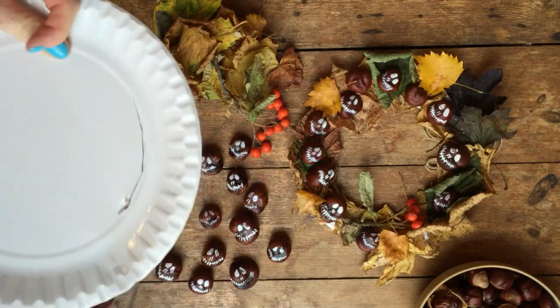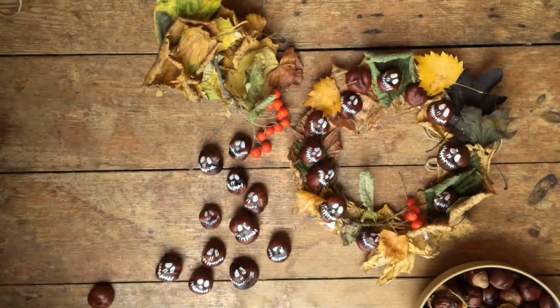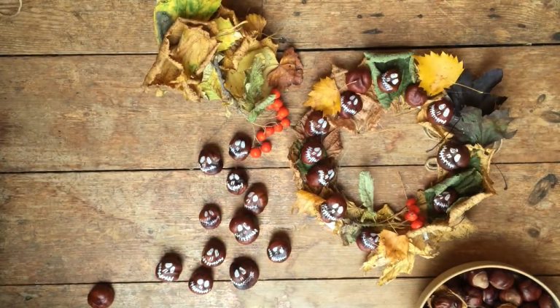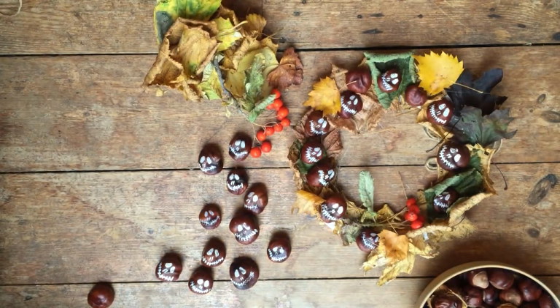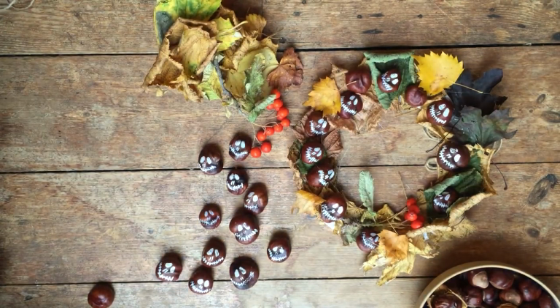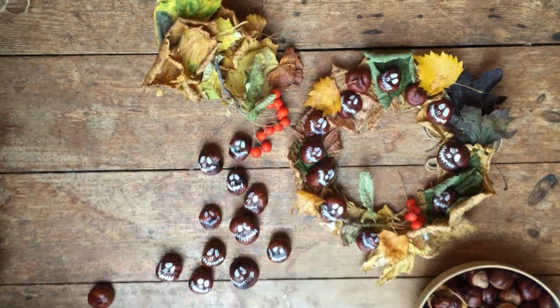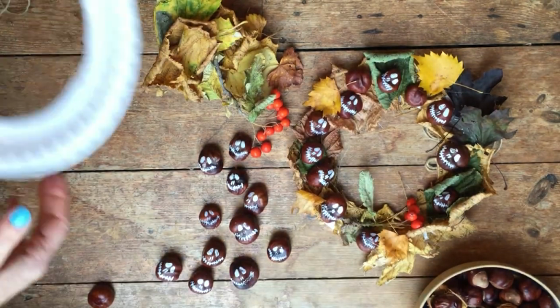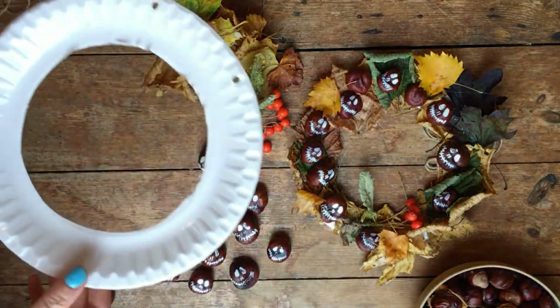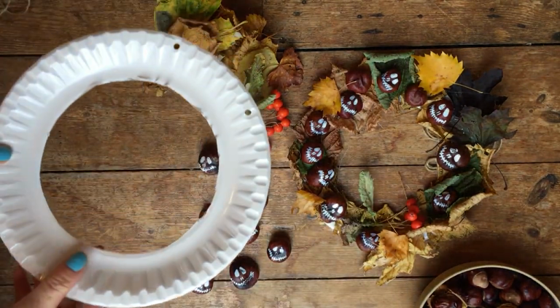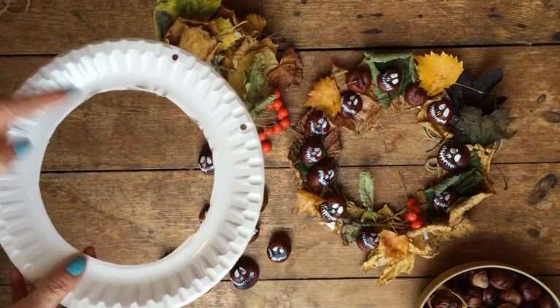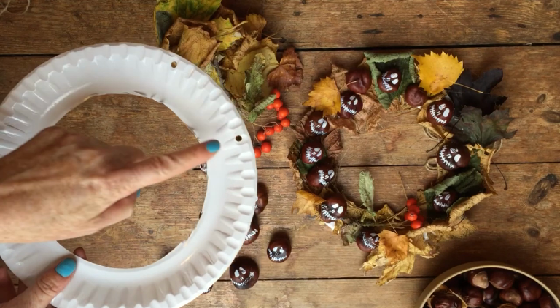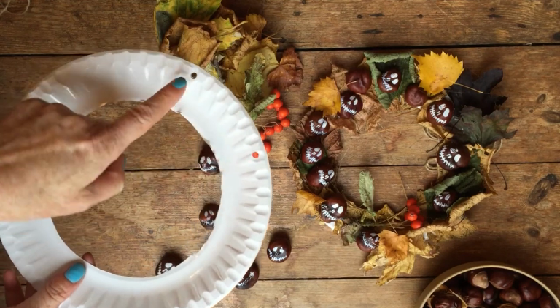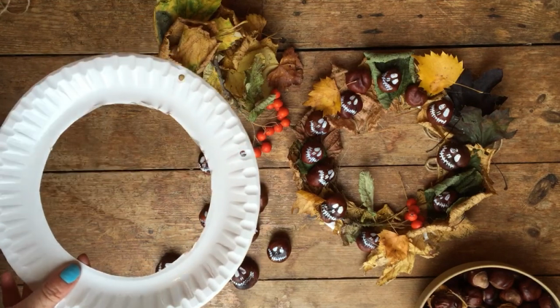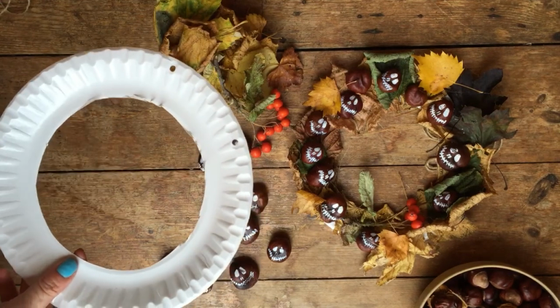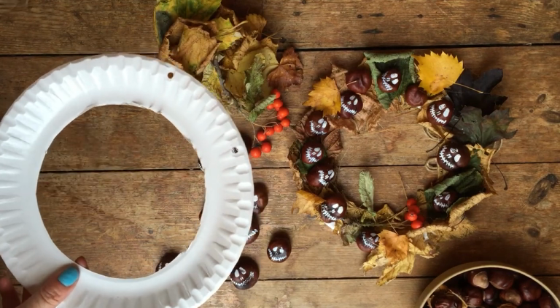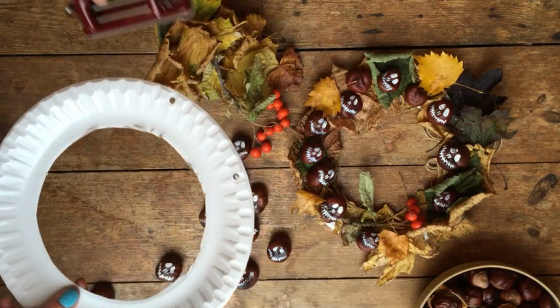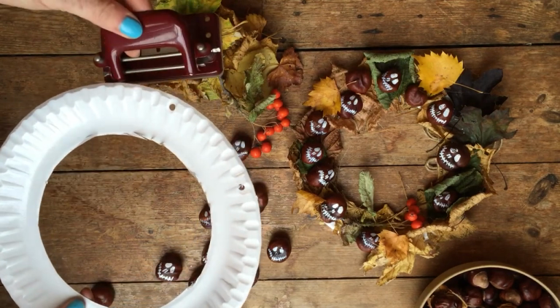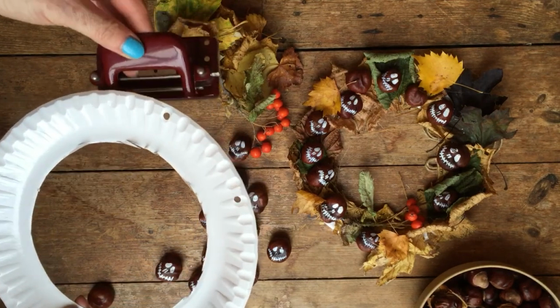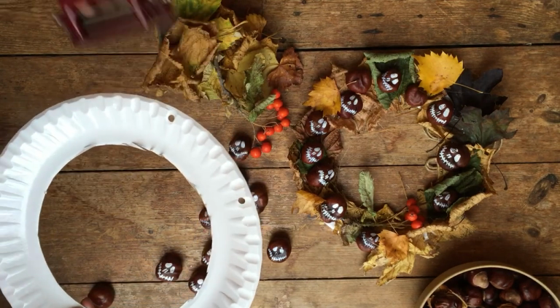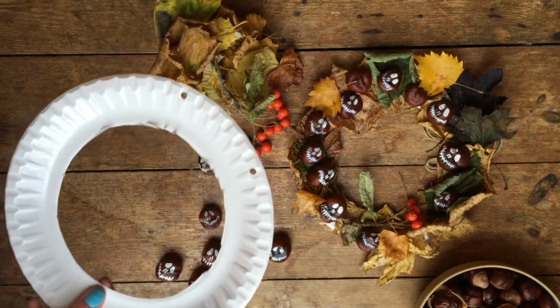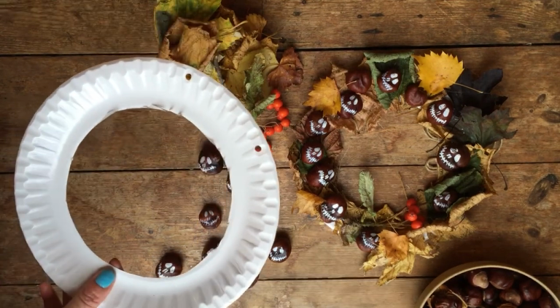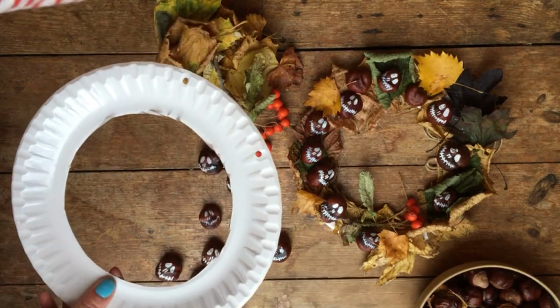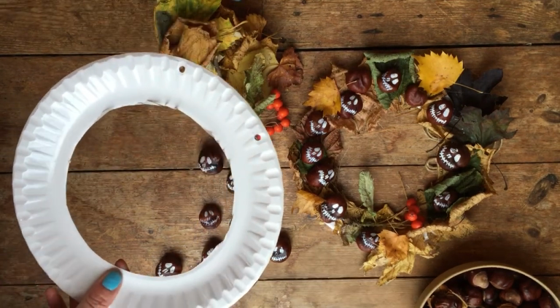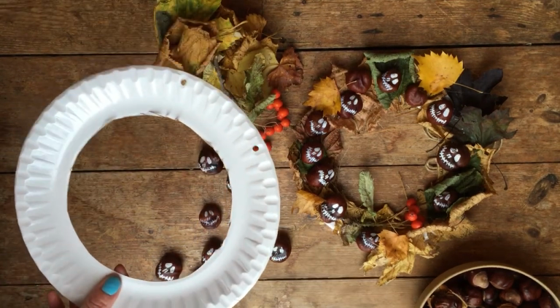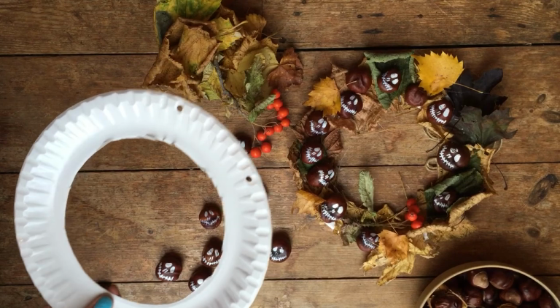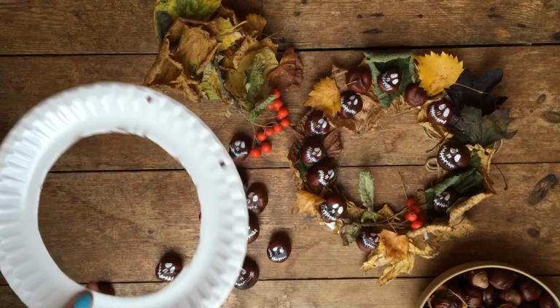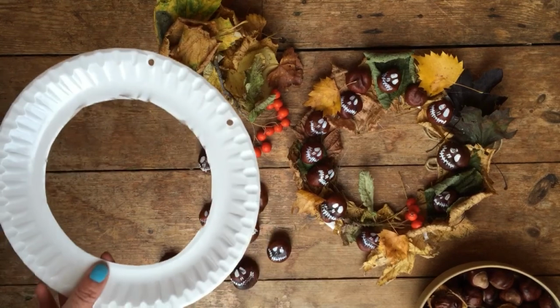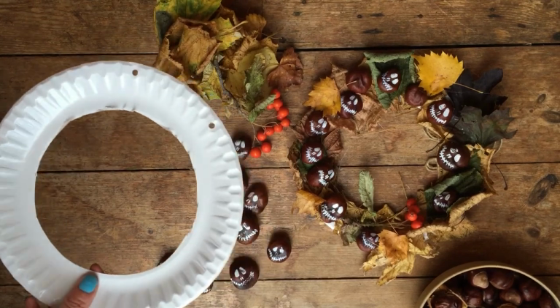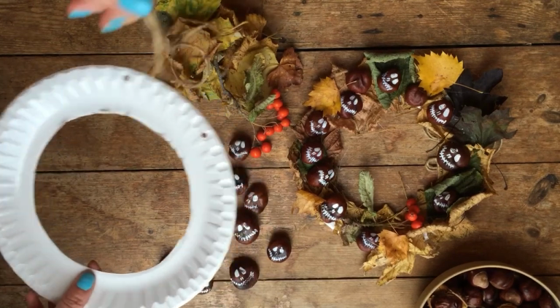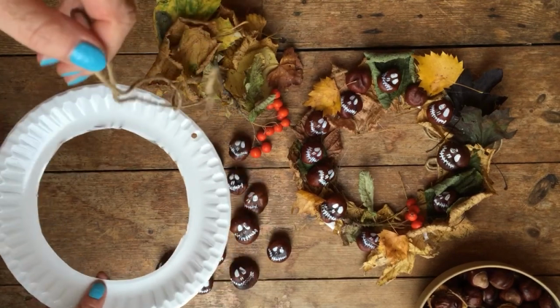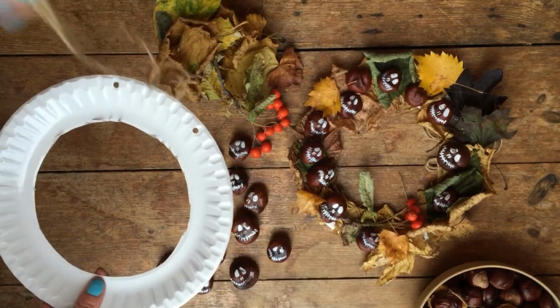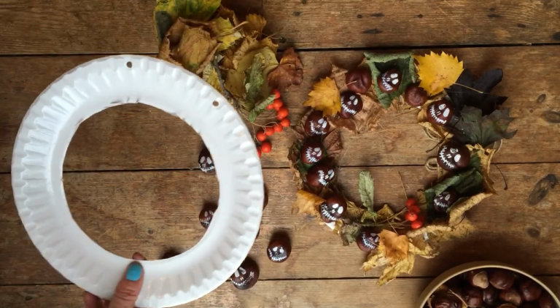Here's one we made earlier. What we've also done is punched two holes using a hole punch, because at the end we're going to tie the string on to hang it up.